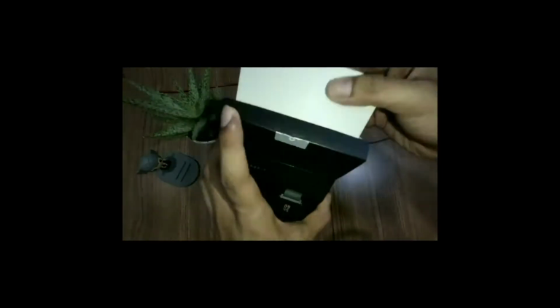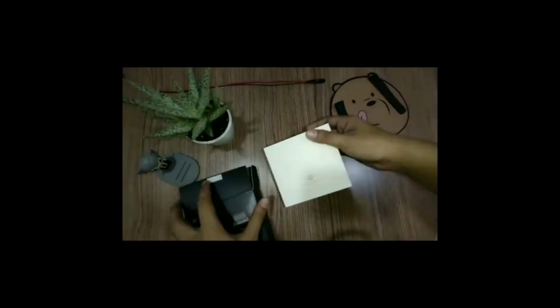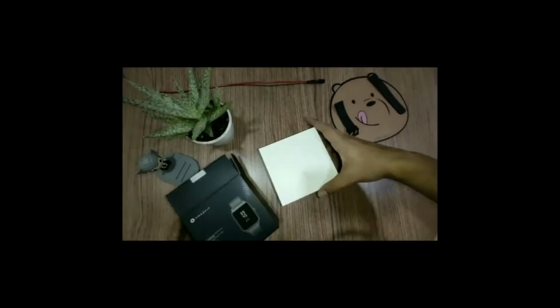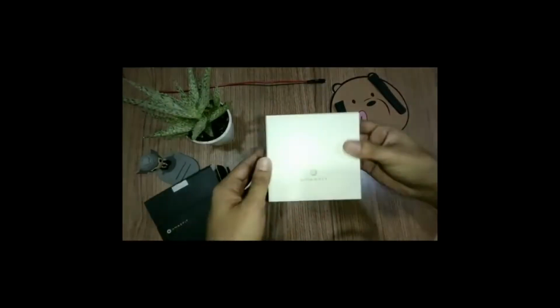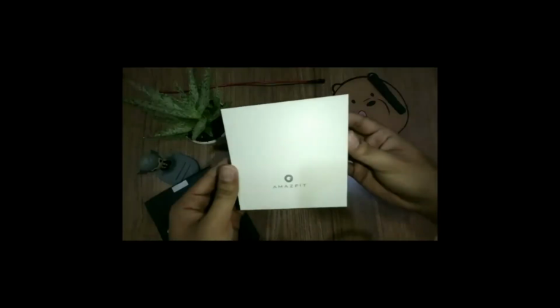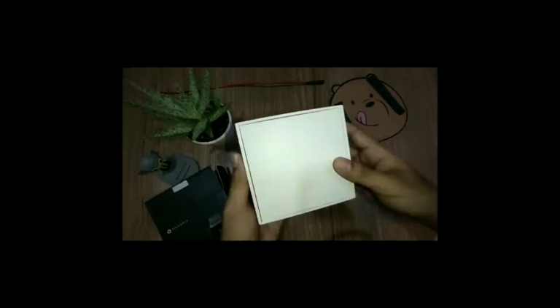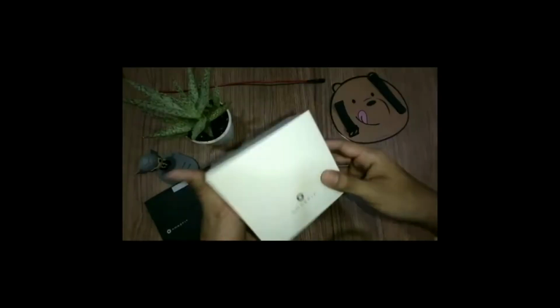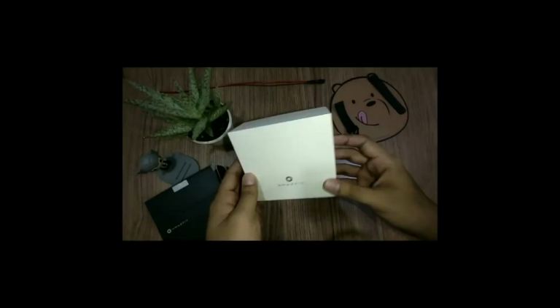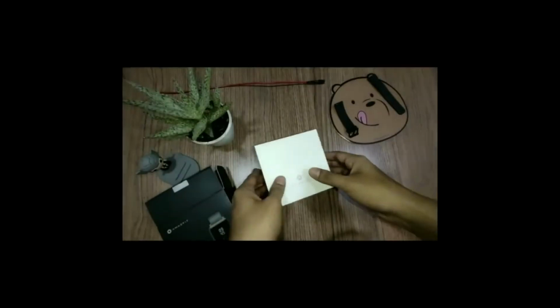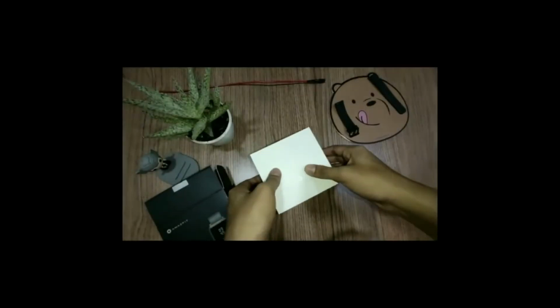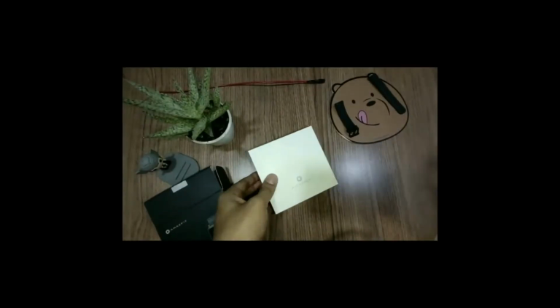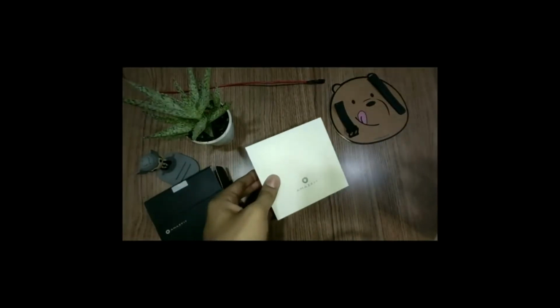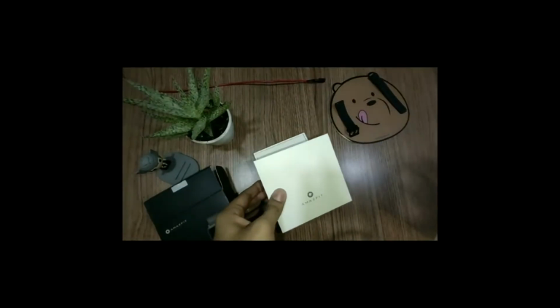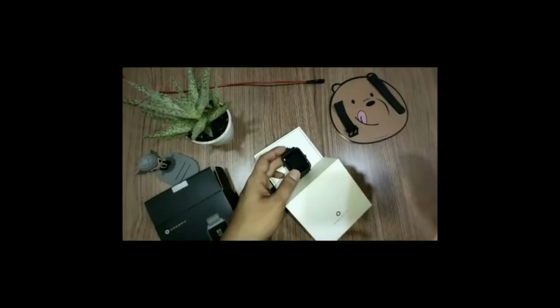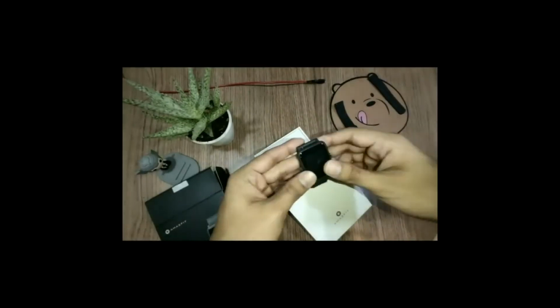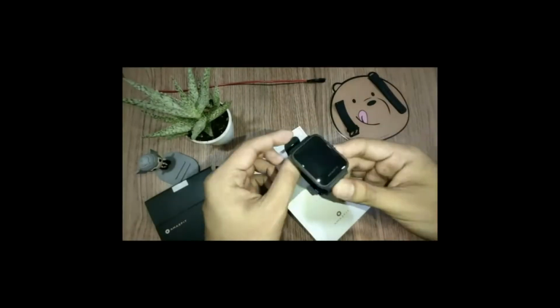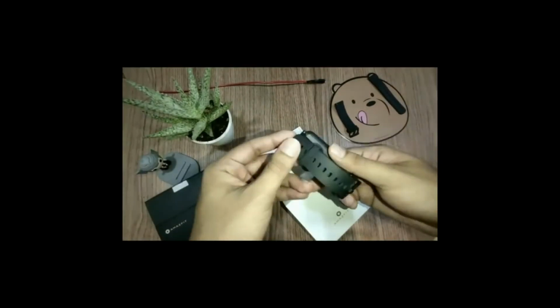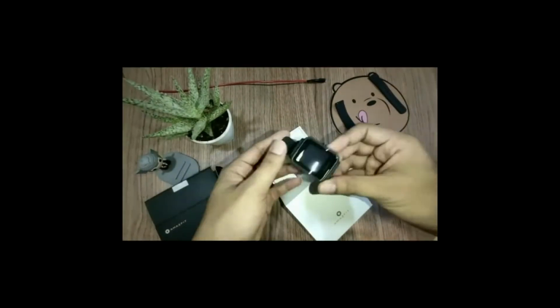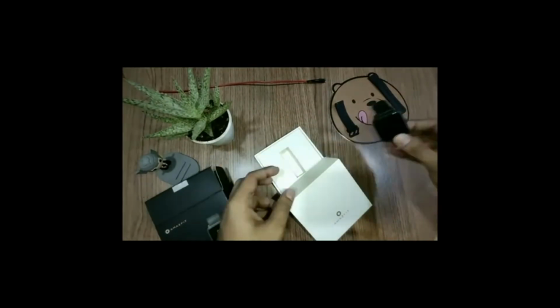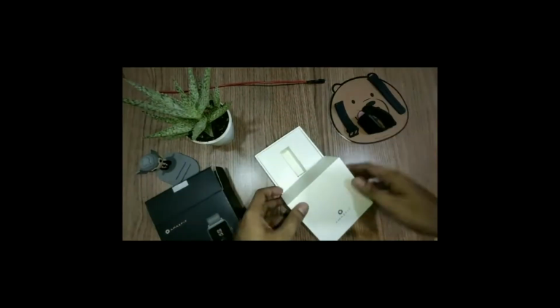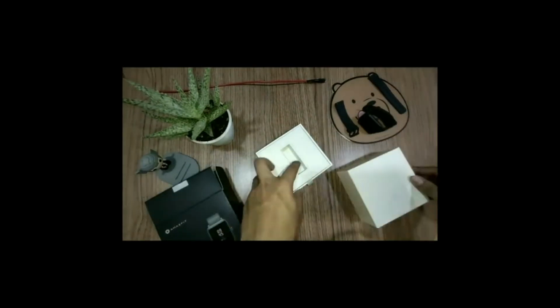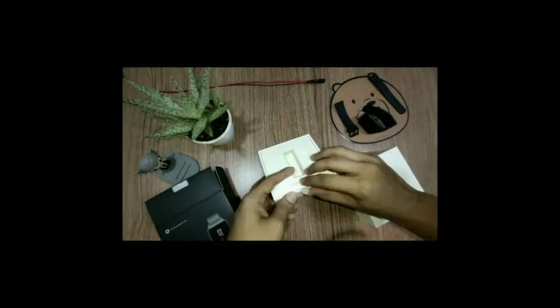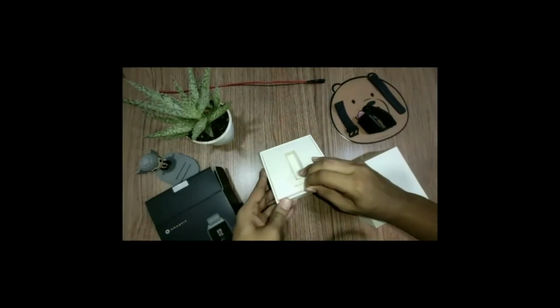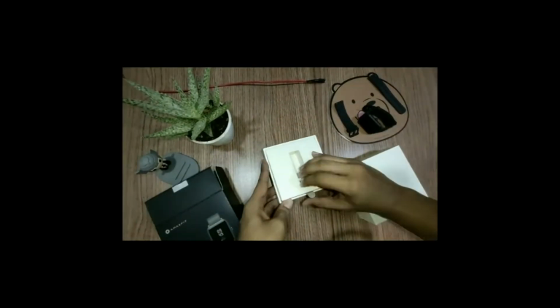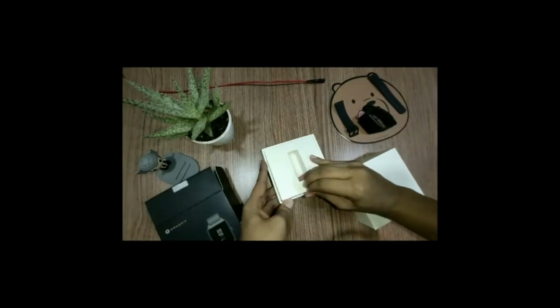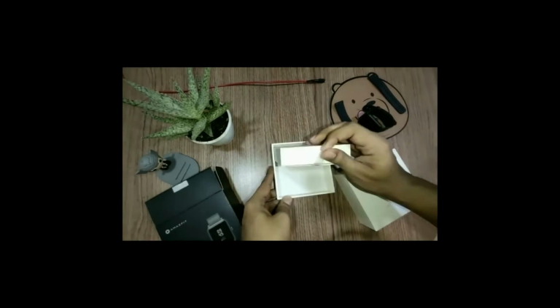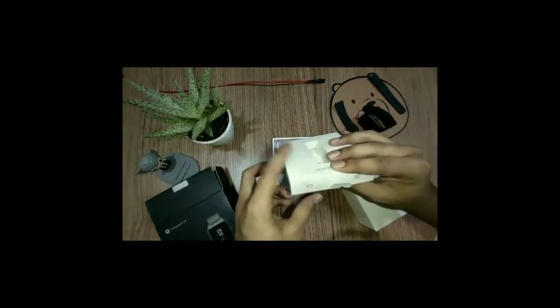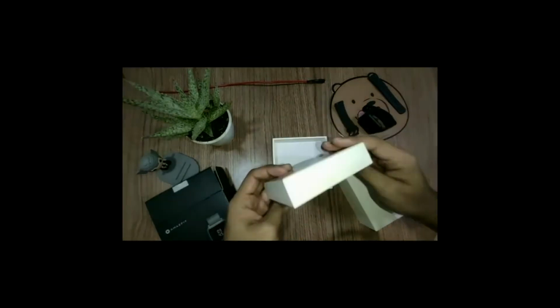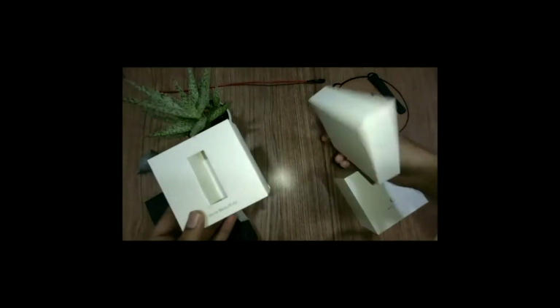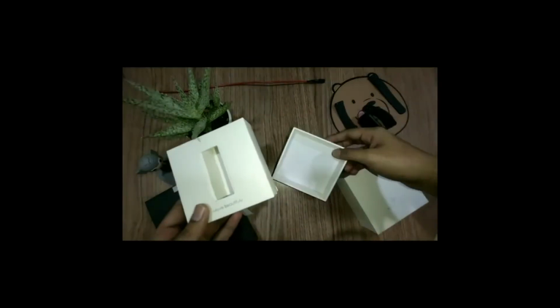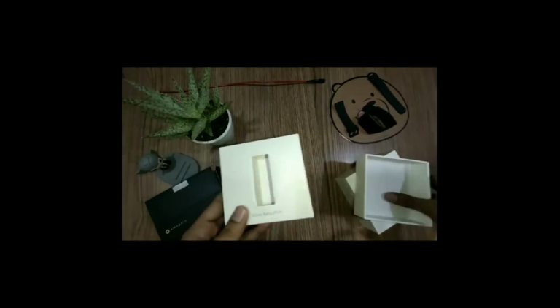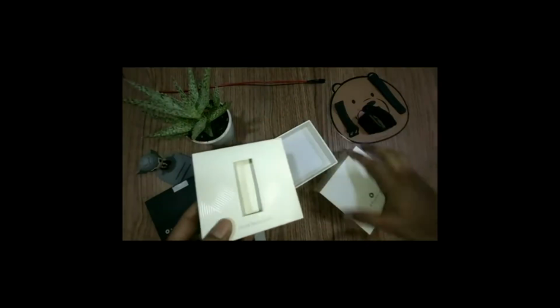Like and turn on post notifications. I'm going to do the quick unboxing of the Amazfit Bip S.